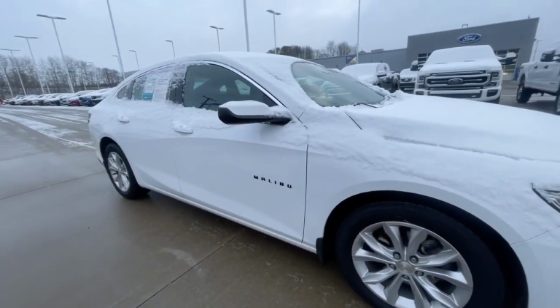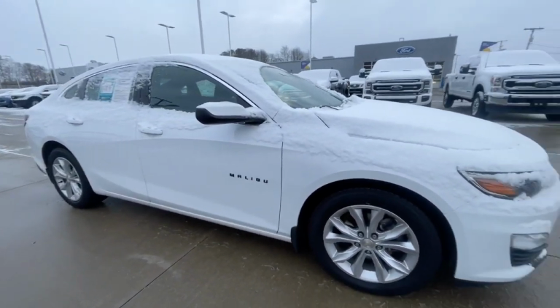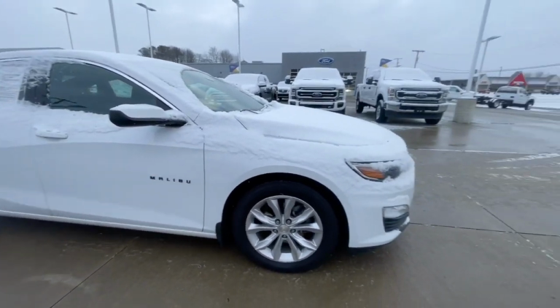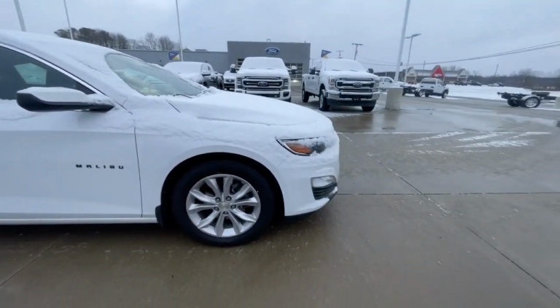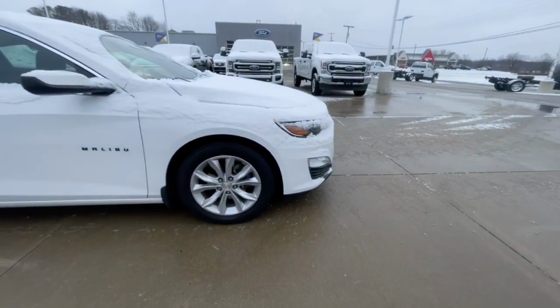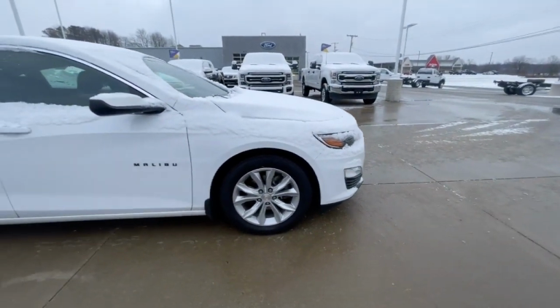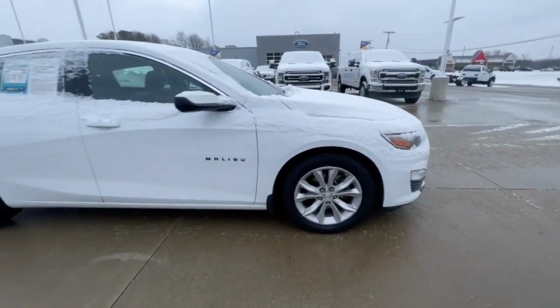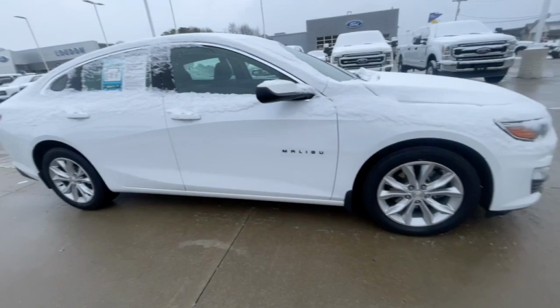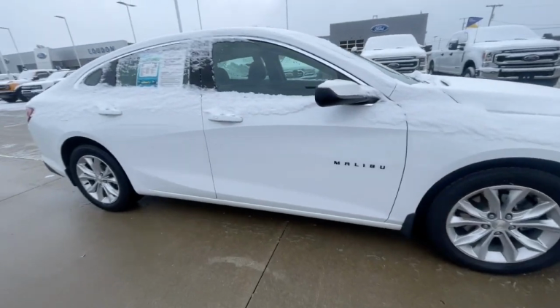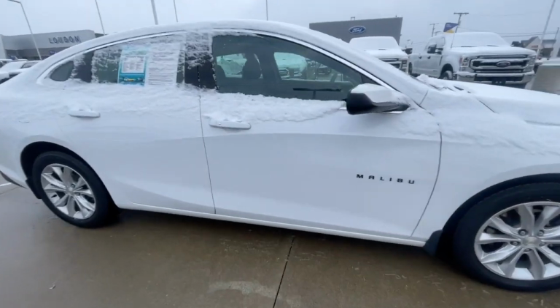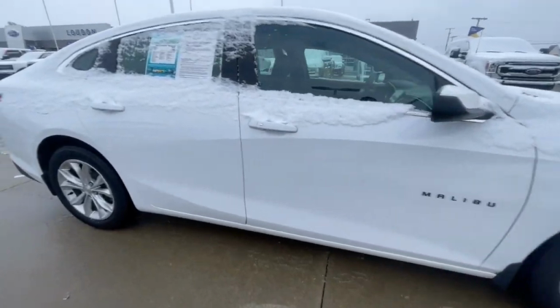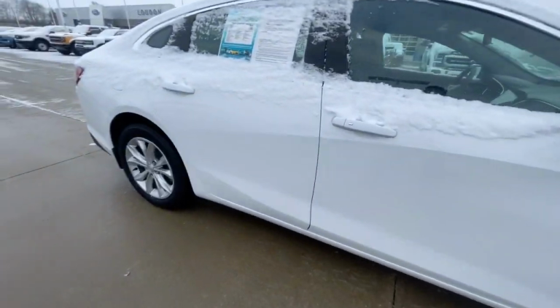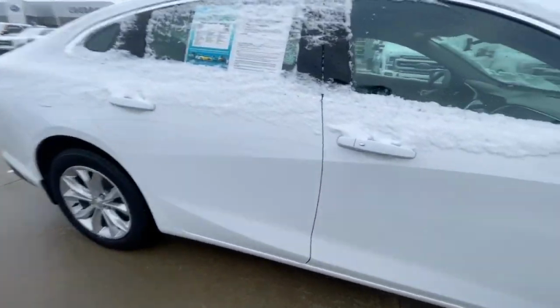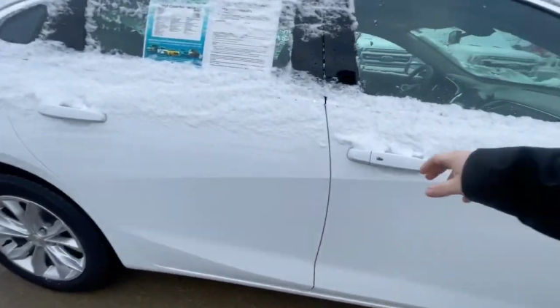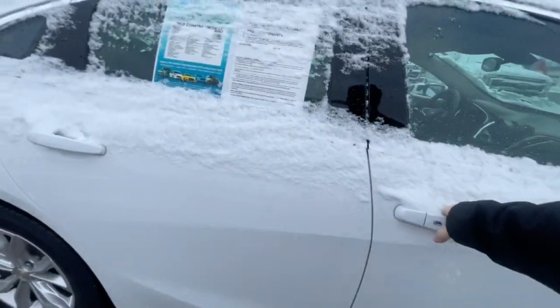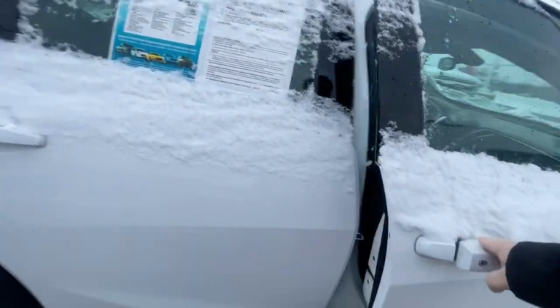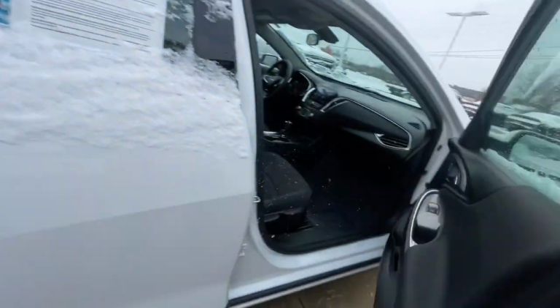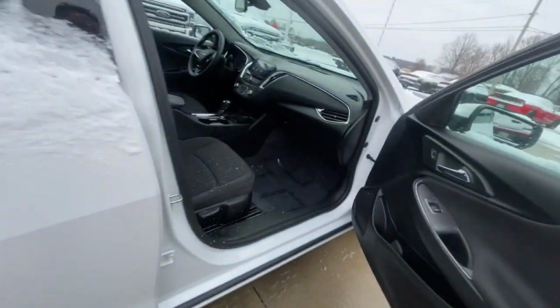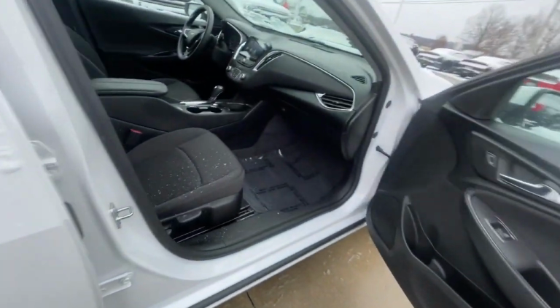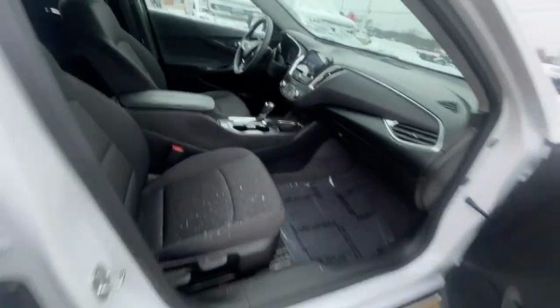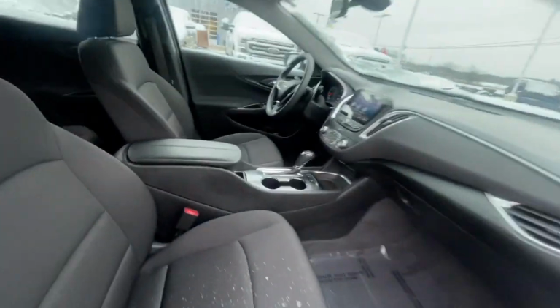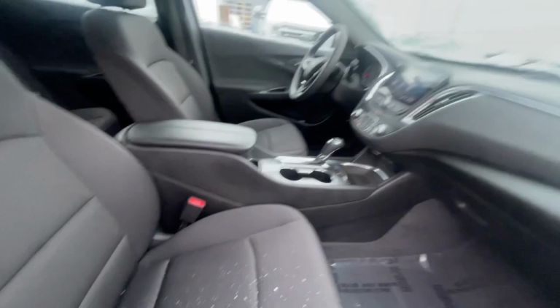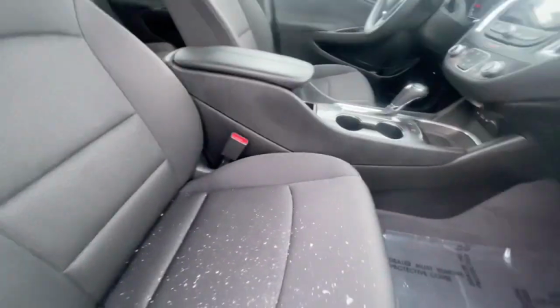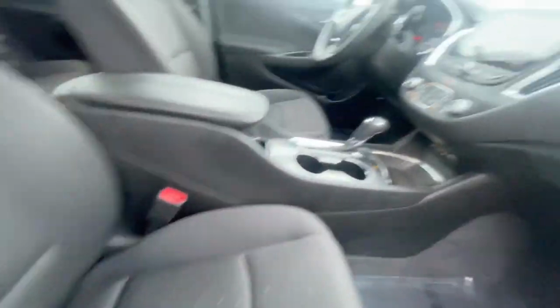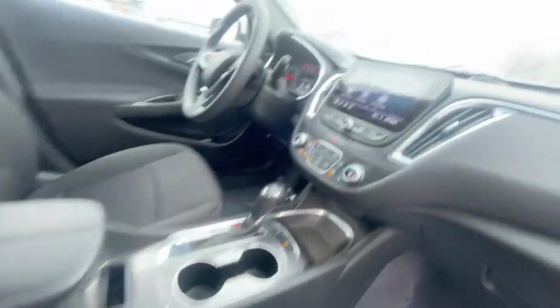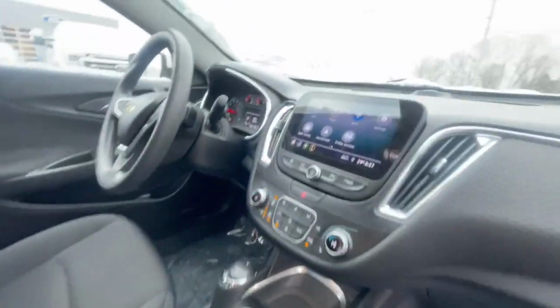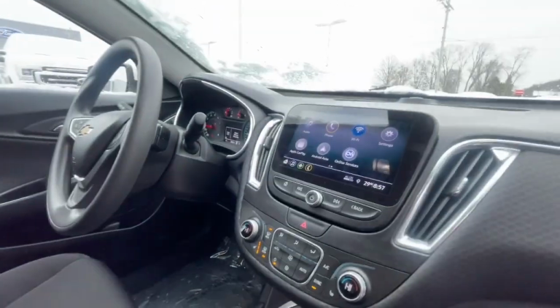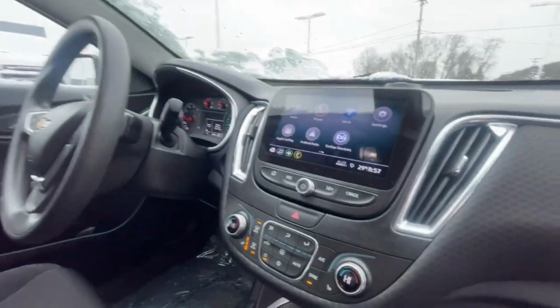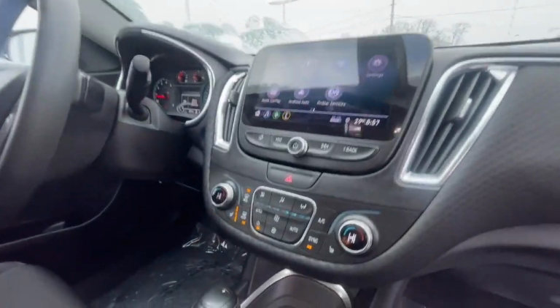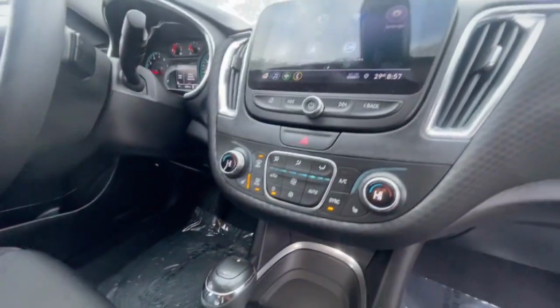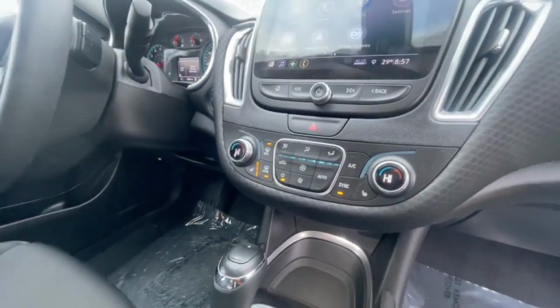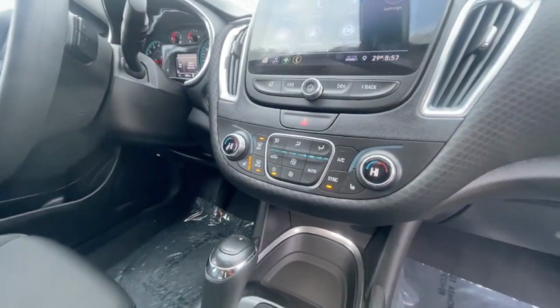It's in really good shape, well taken care of. Two owner vehicle, power driver seat, does have touch screen, backup camera, heated seats.